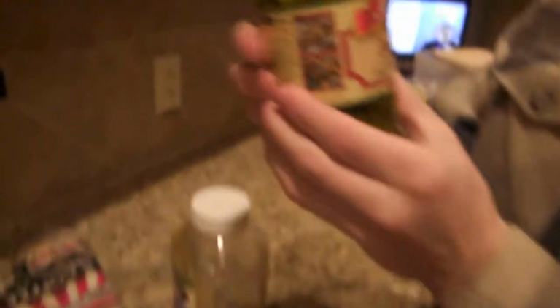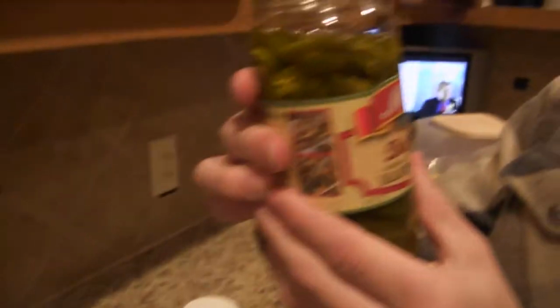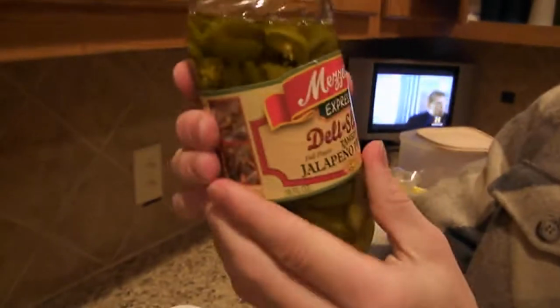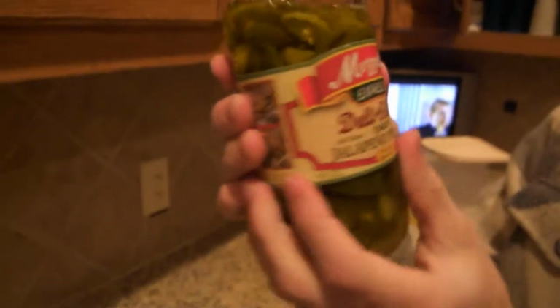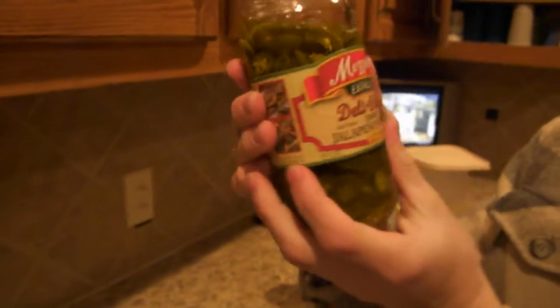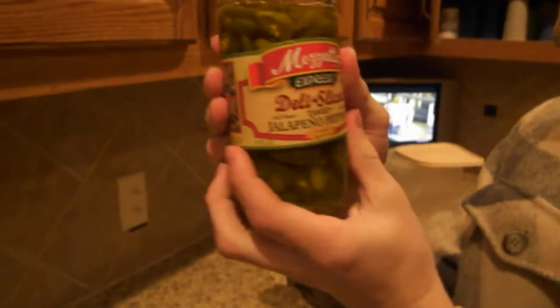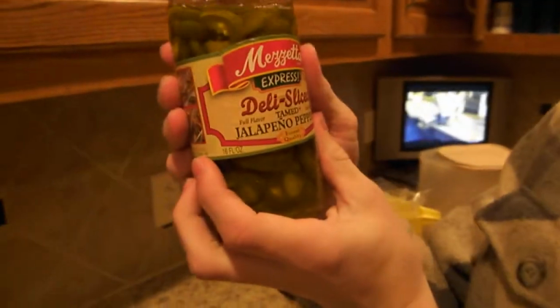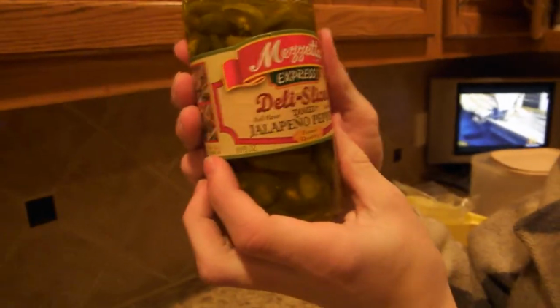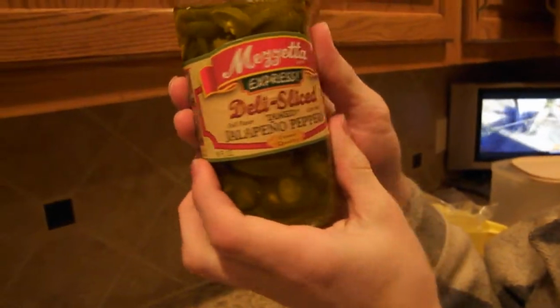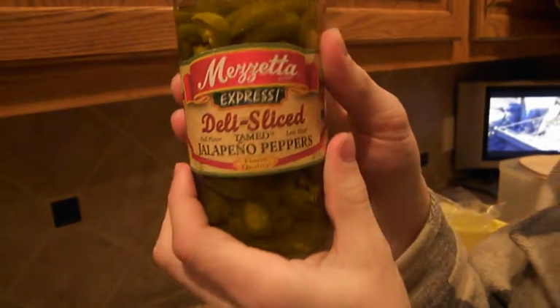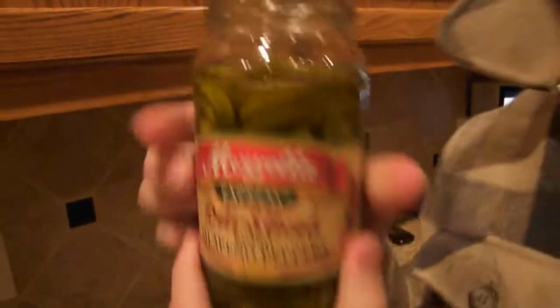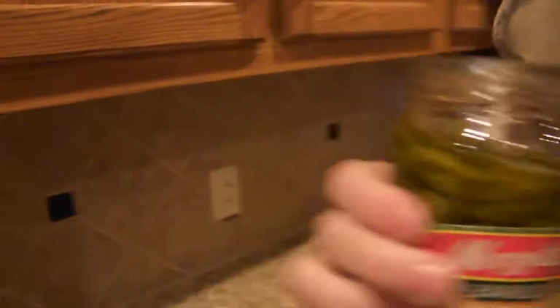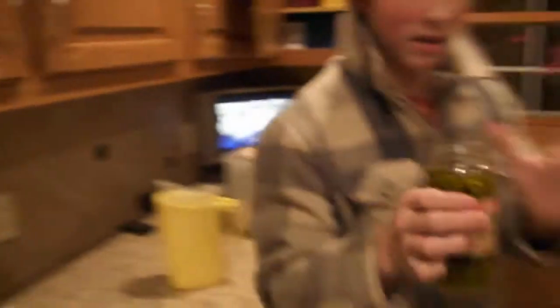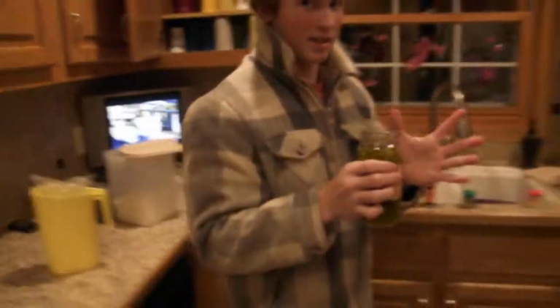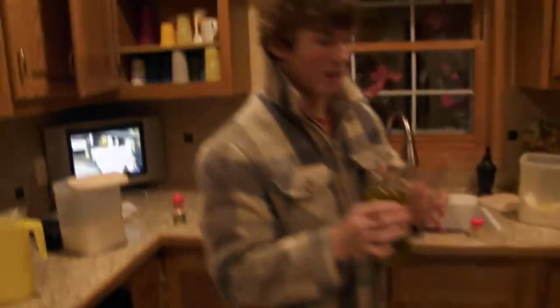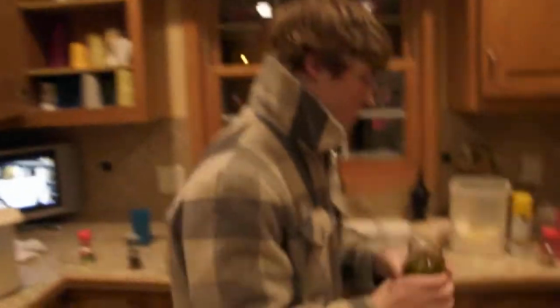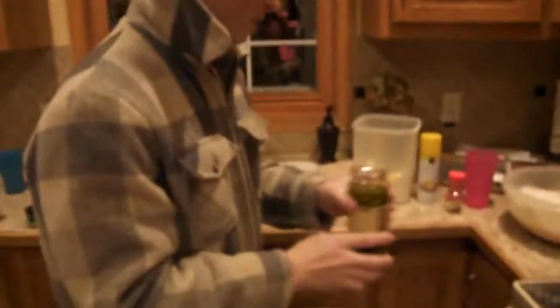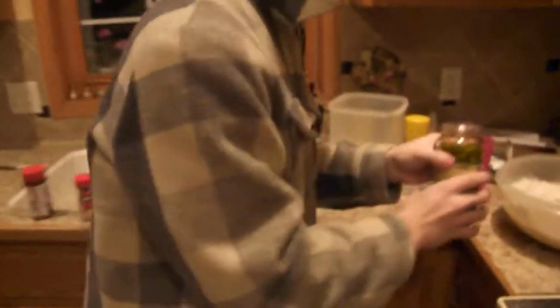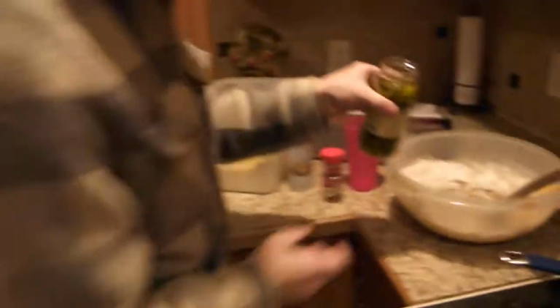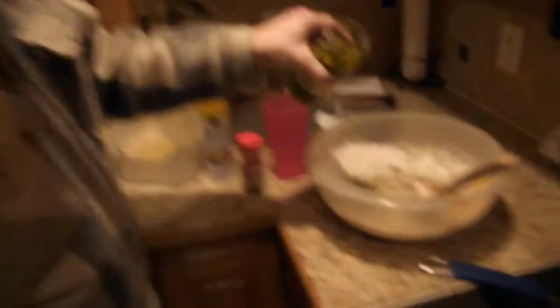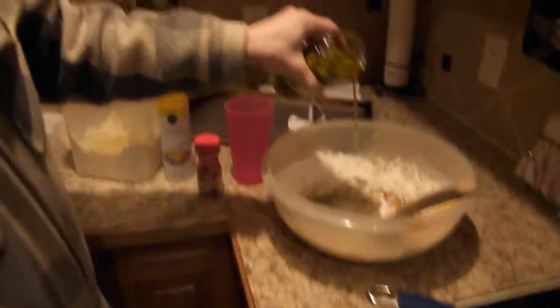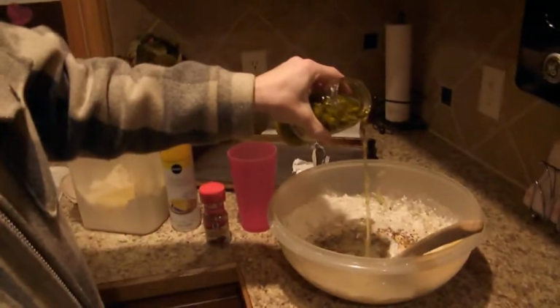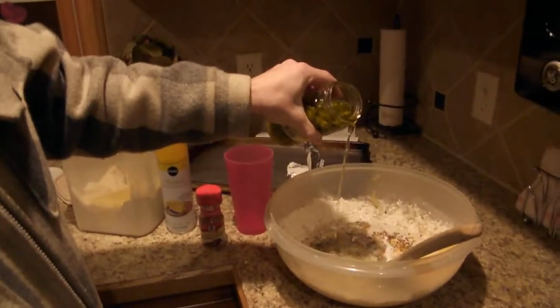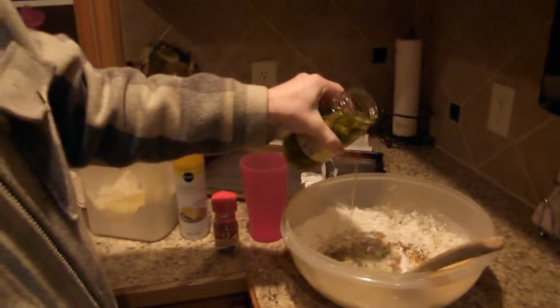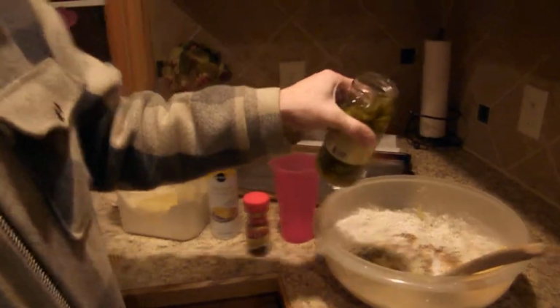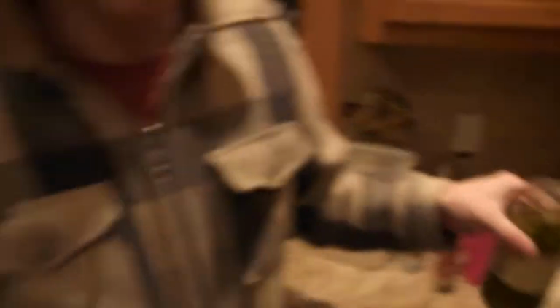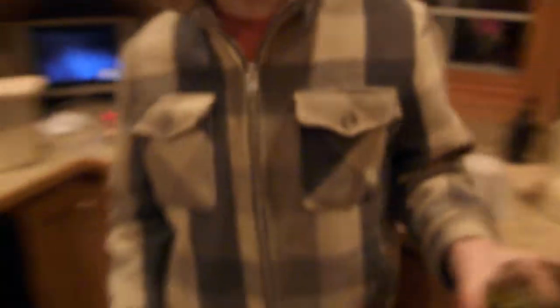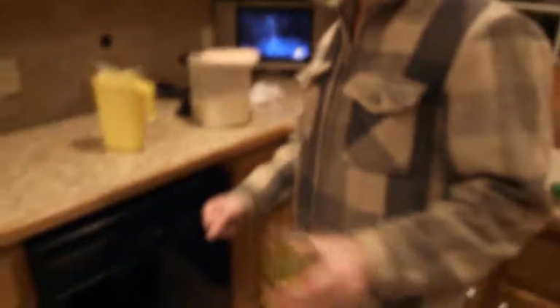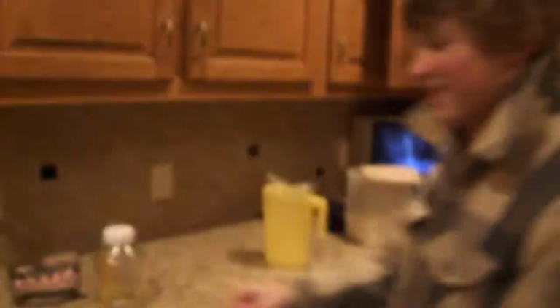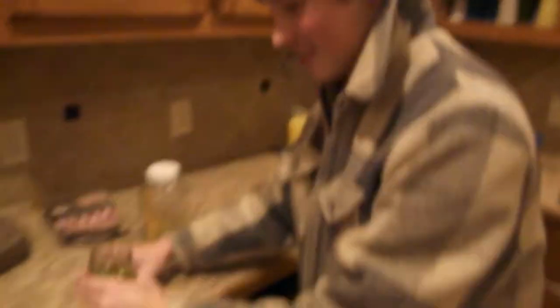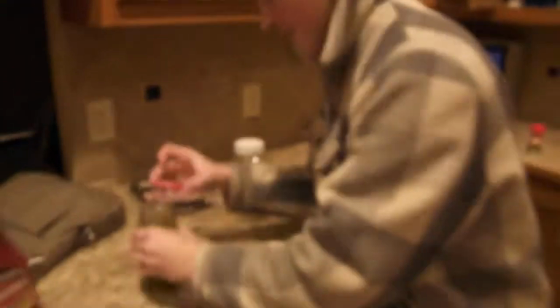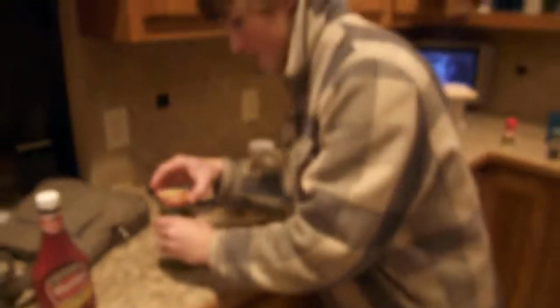Got your masereta deli slice — tamed jalapeno peppers. These are delish. Gotta just pour some of the juices in. Oh my god, this is looking good. This is really delicious.